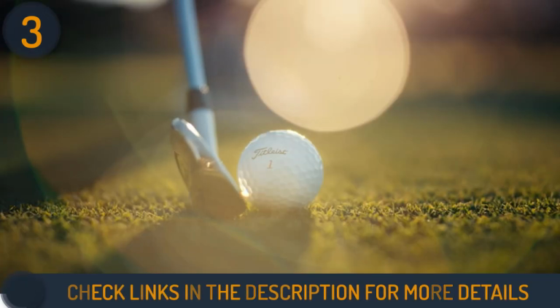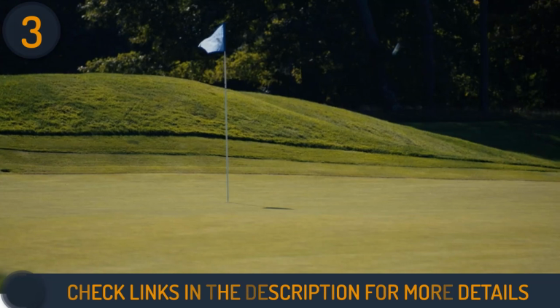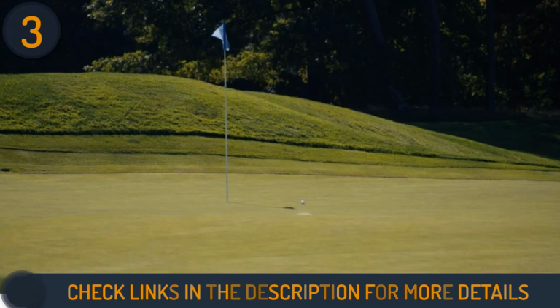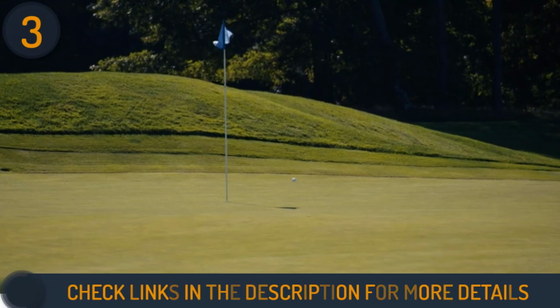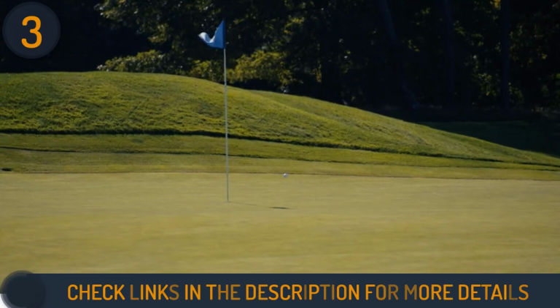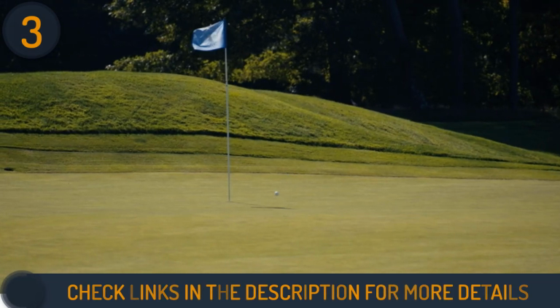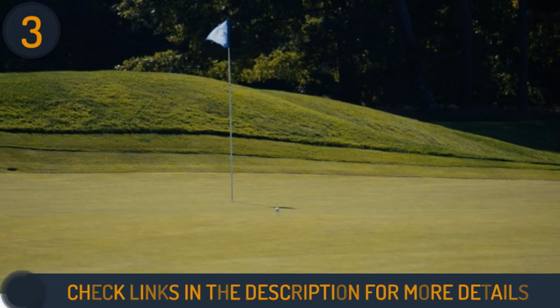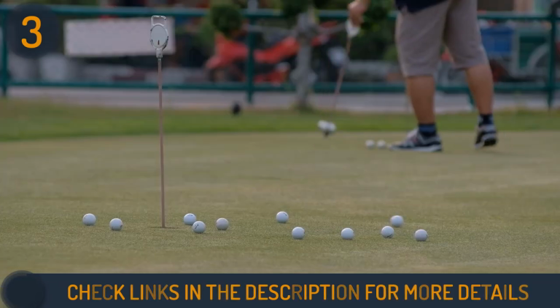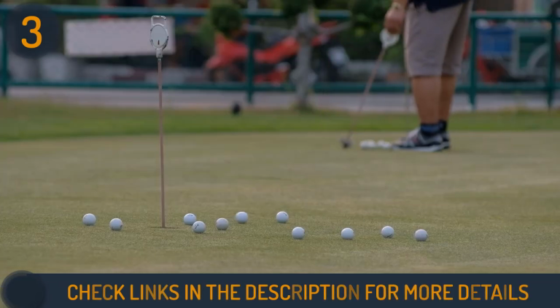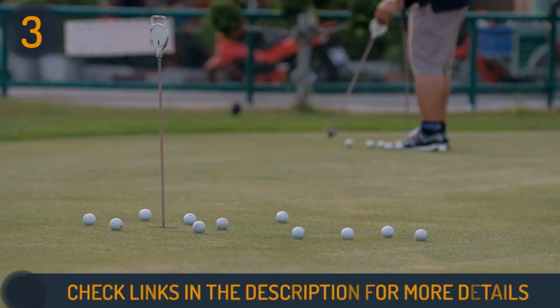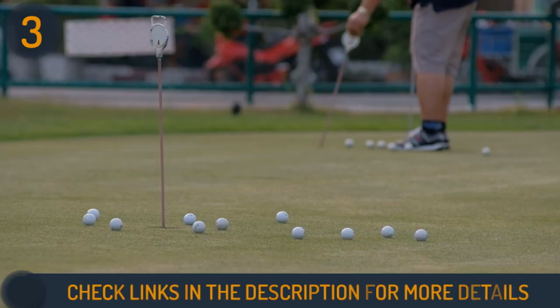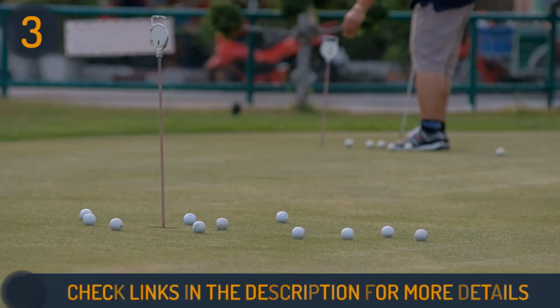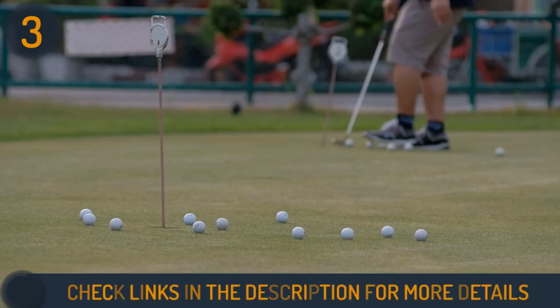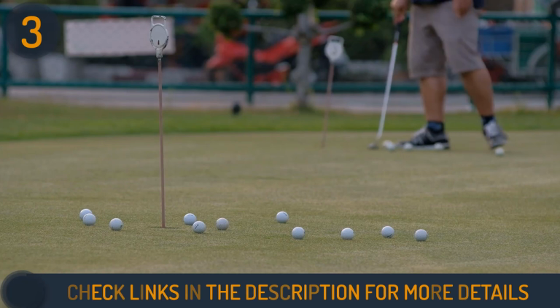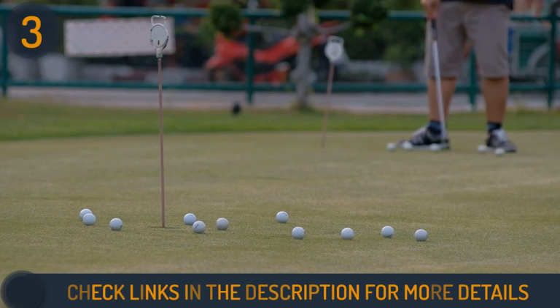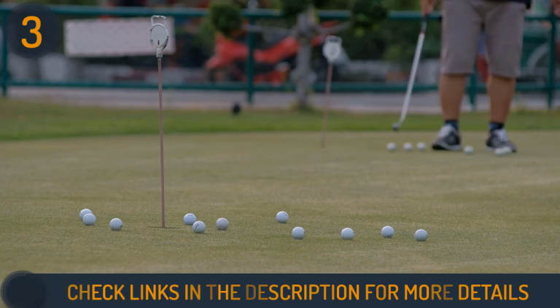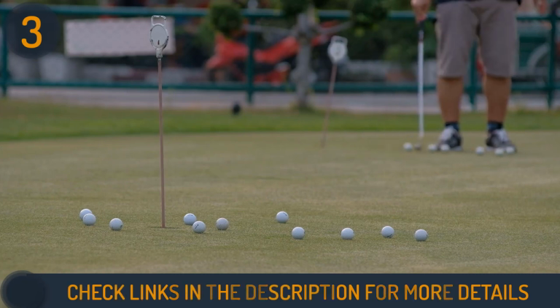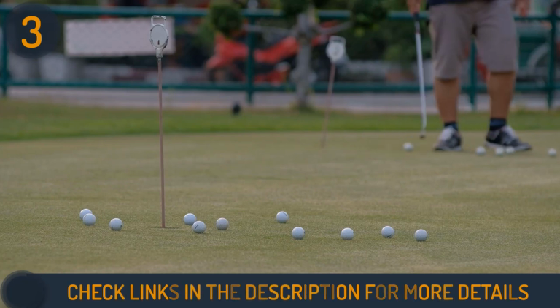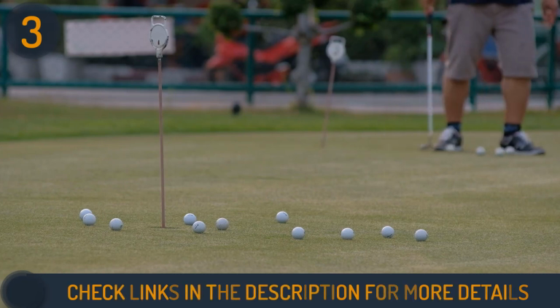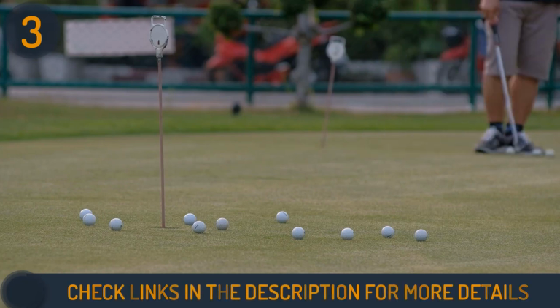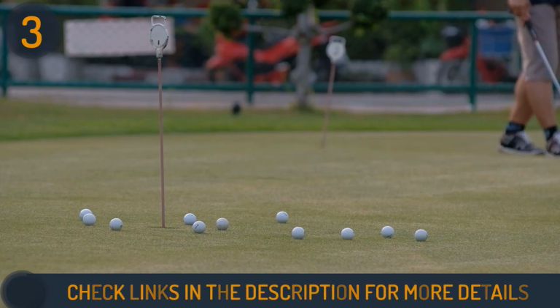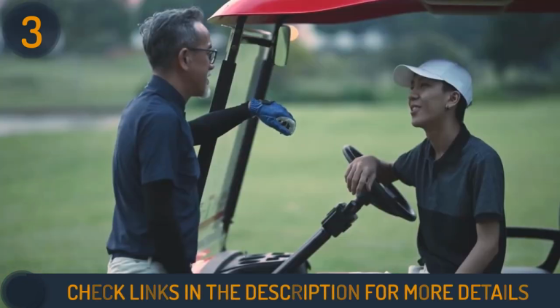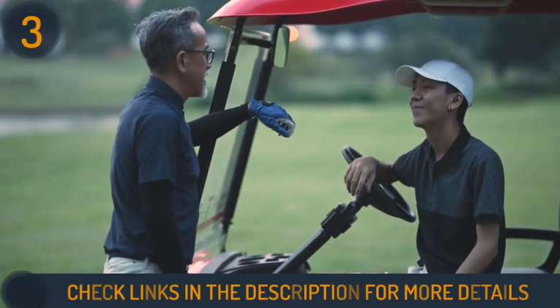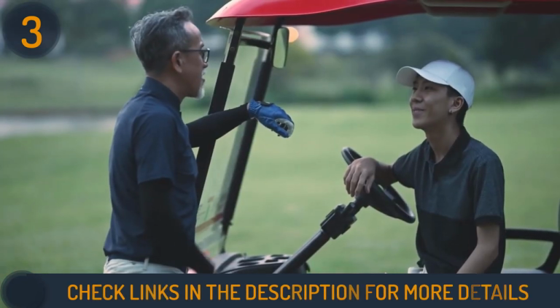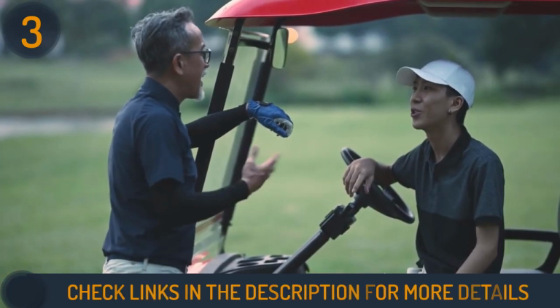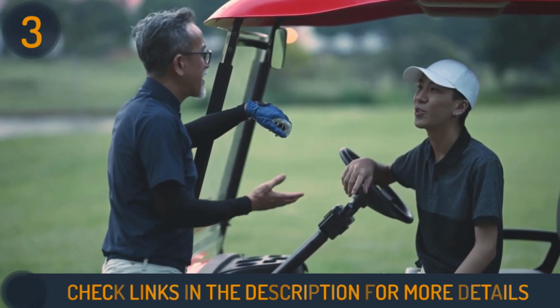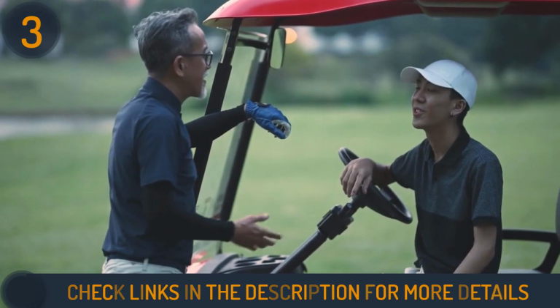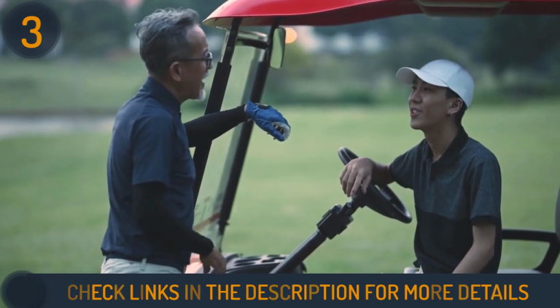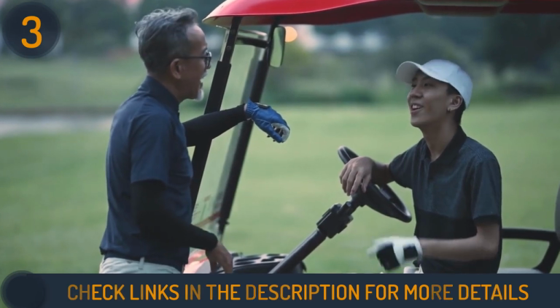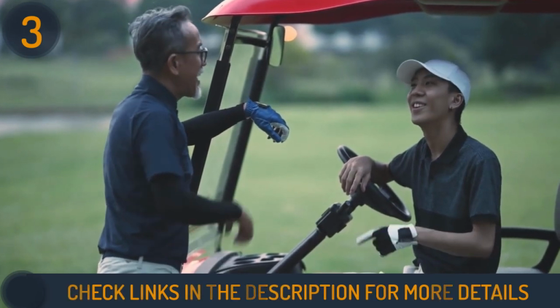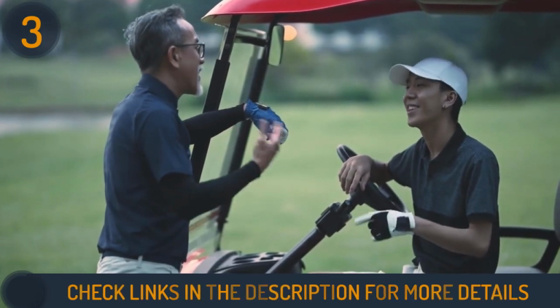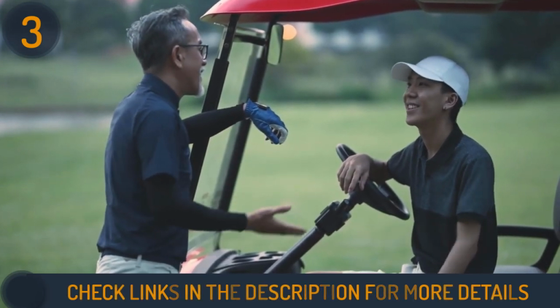In the past, seniors have been restricted from playing golf because of their age. But now there are a lot of quality golf balls like Wilson that are specifically designed for senior players. There is no need to feel left out or give up on your favorite sport.